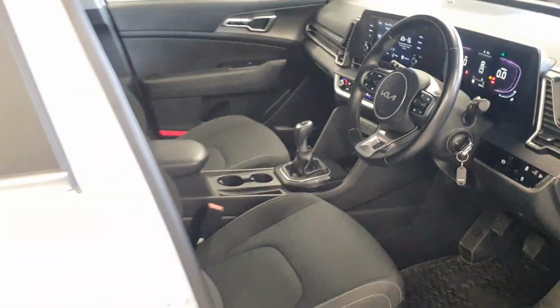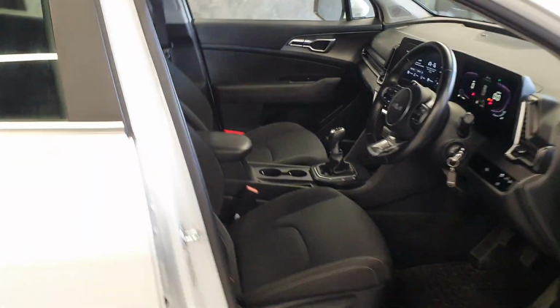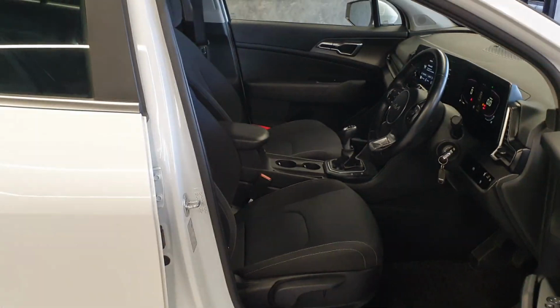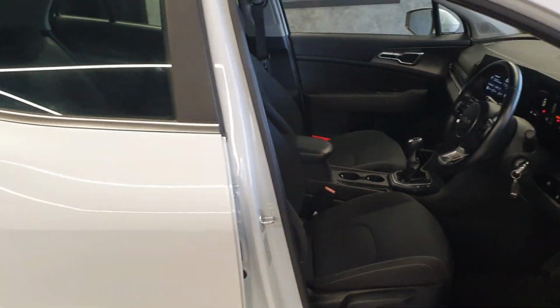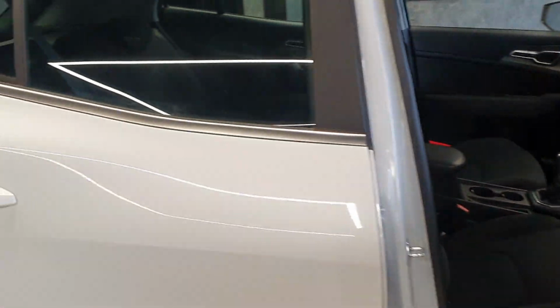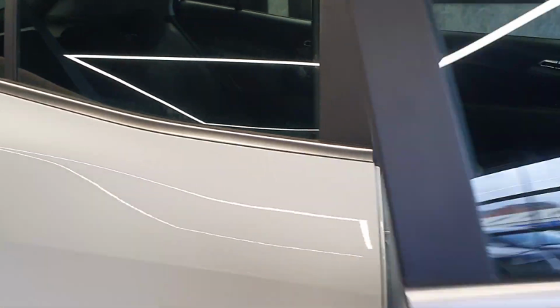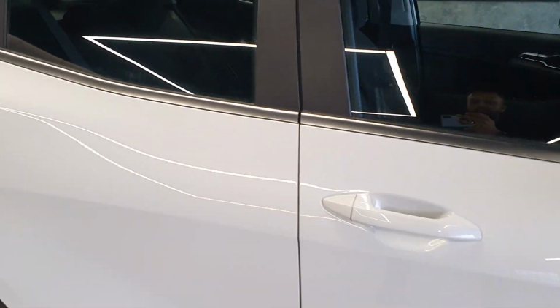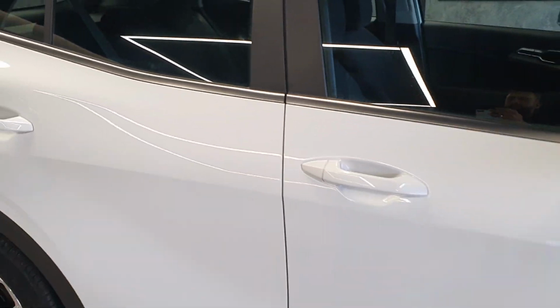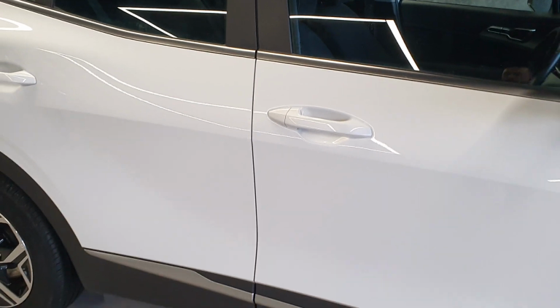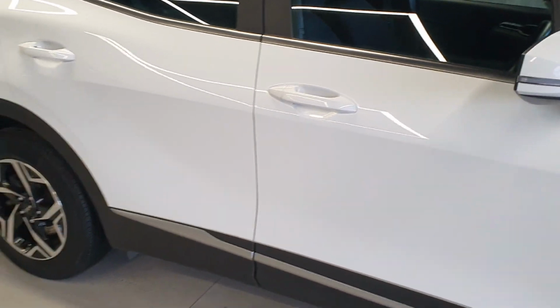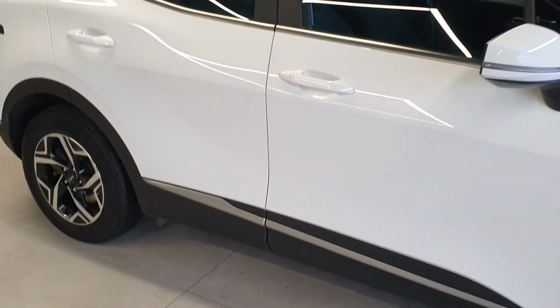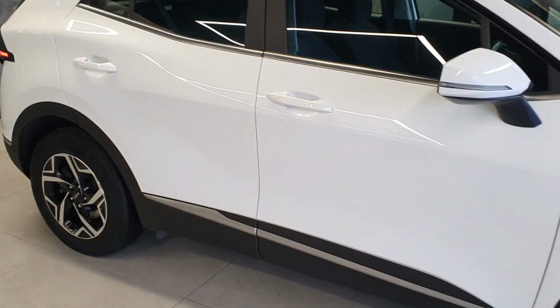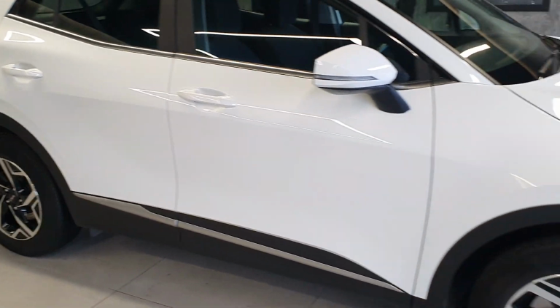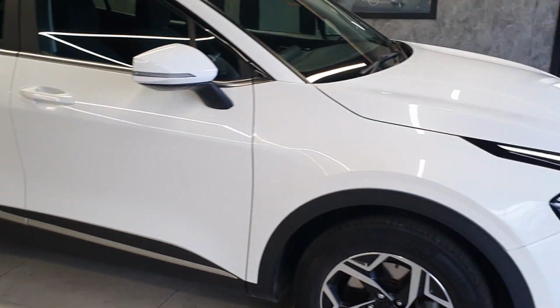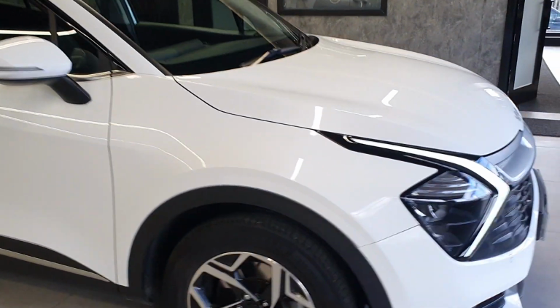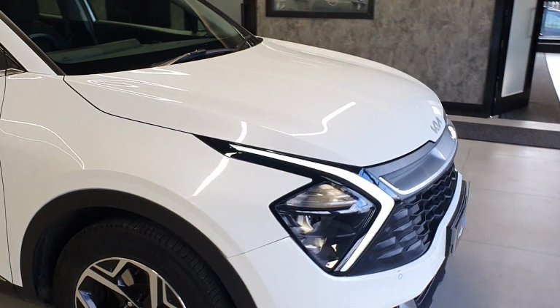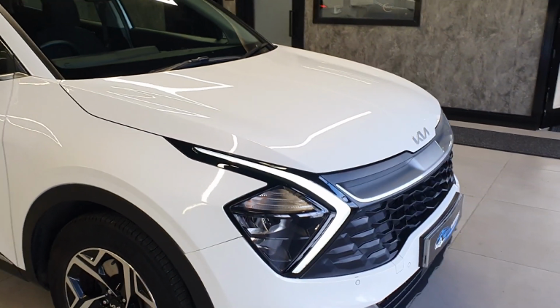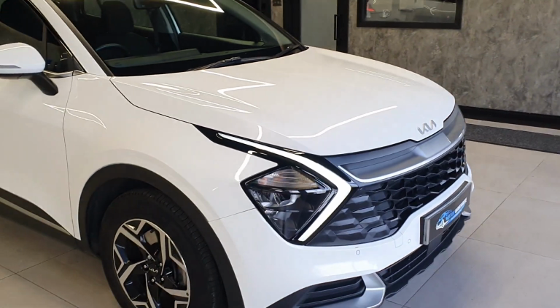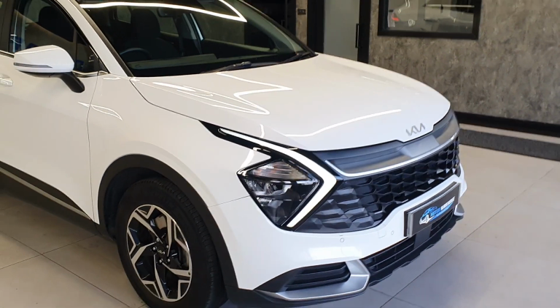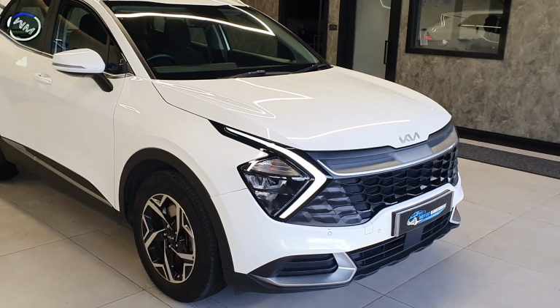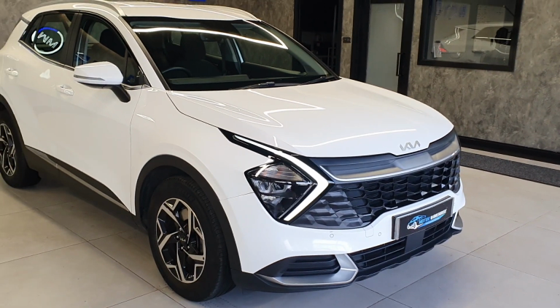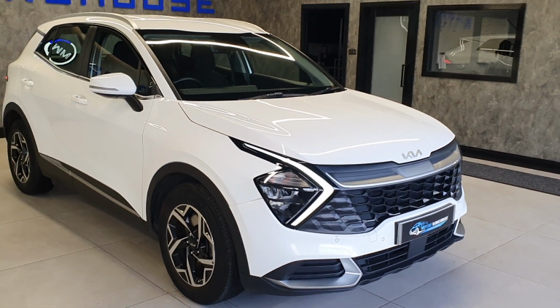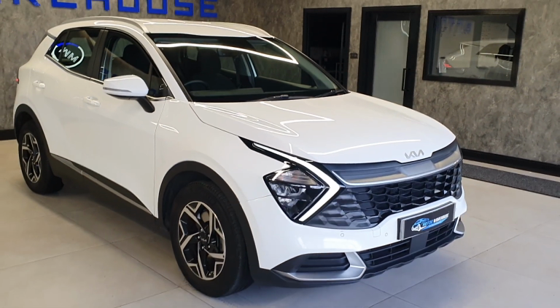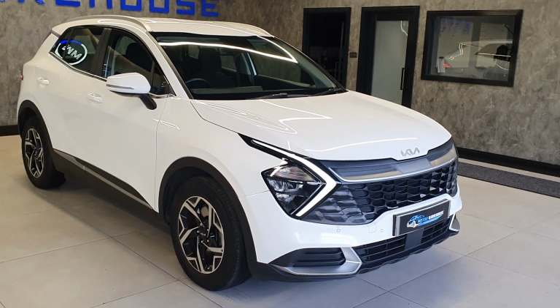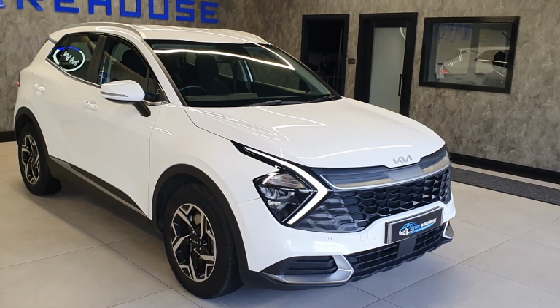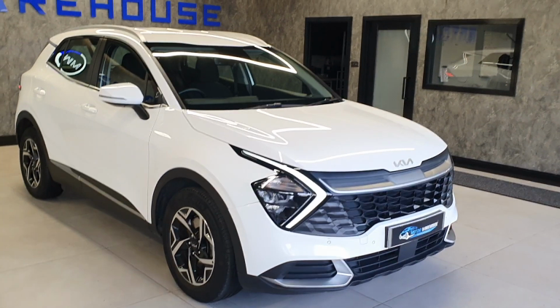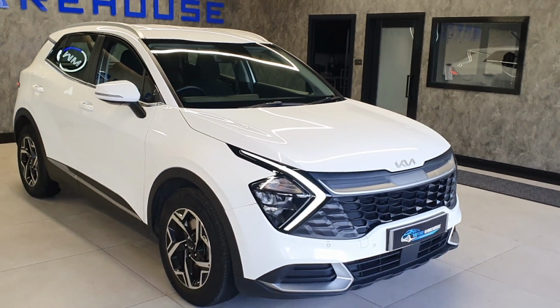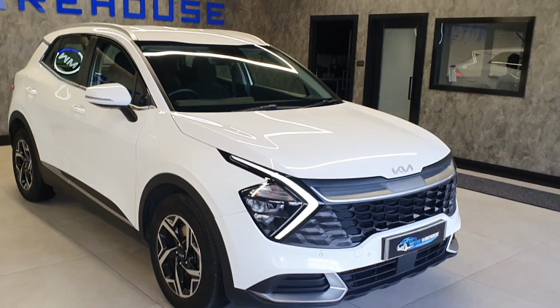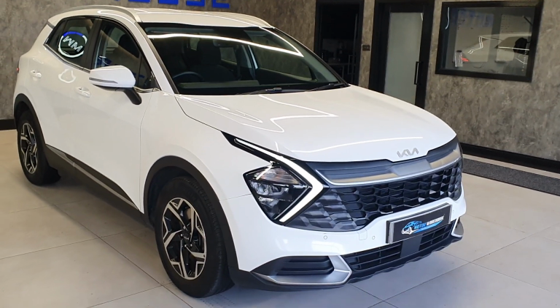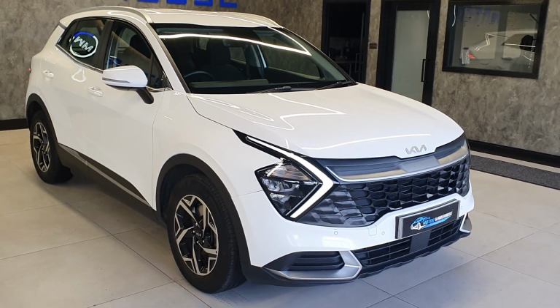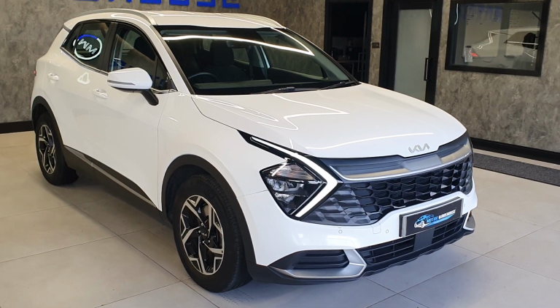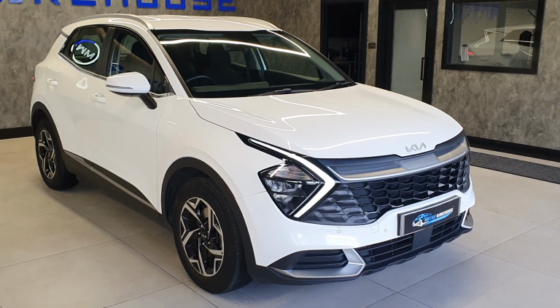These cars are fantastic family cars — you've got bags of space both in the front and in the back. This is a late 2272 plate model and you've still got the balance of the main manufacturer's warranty, which I believe is seven years for Kia.